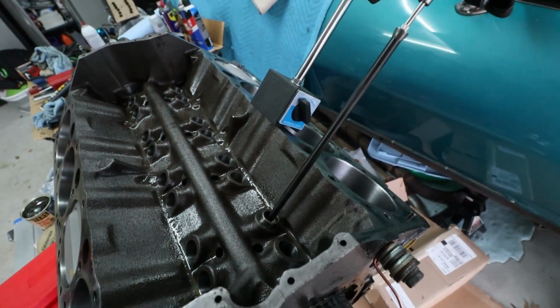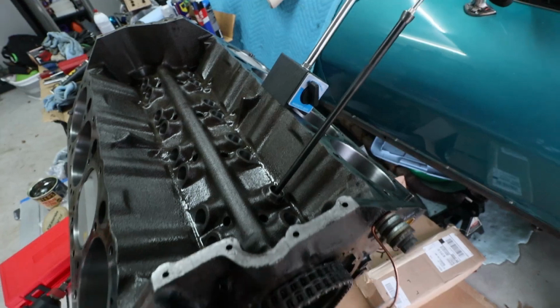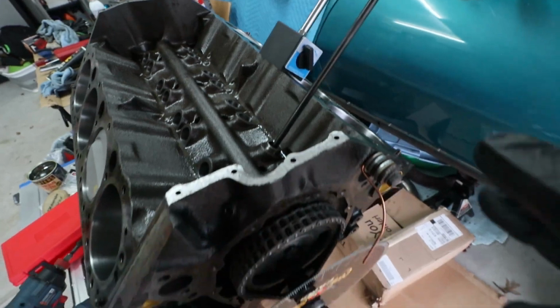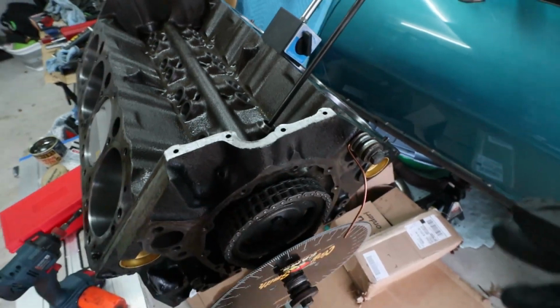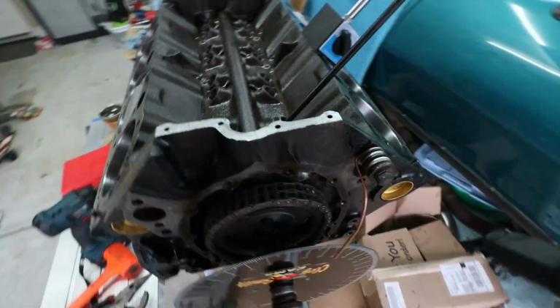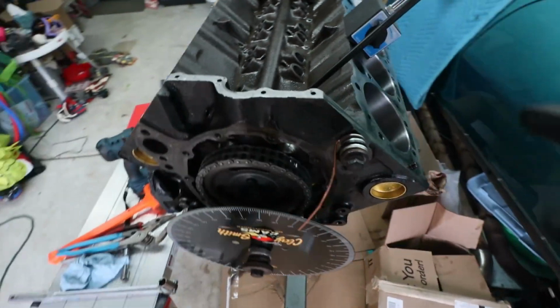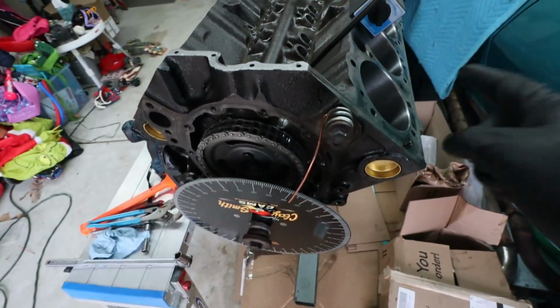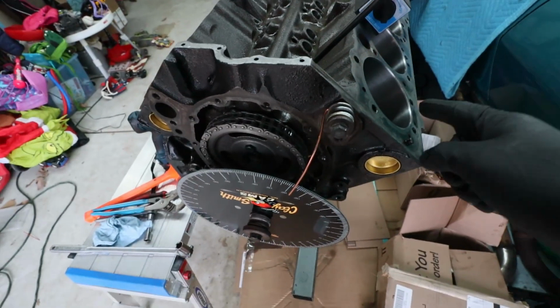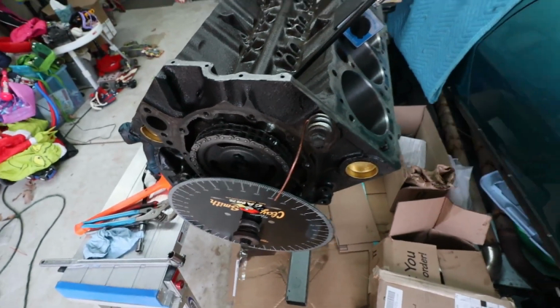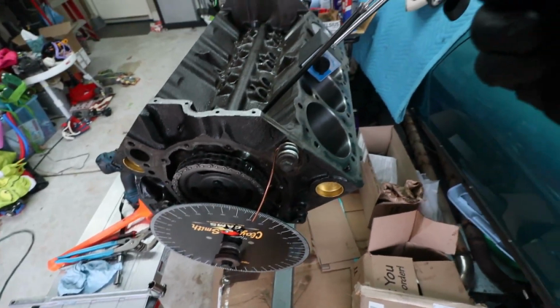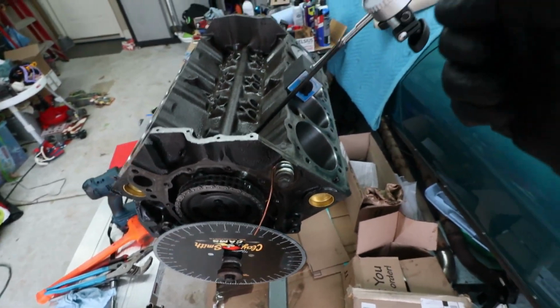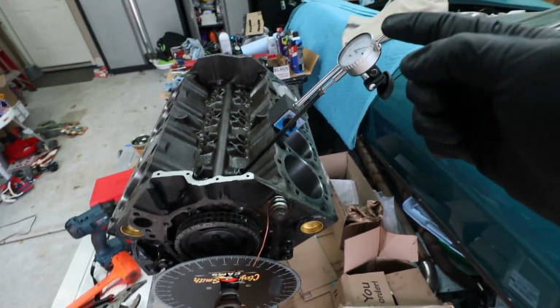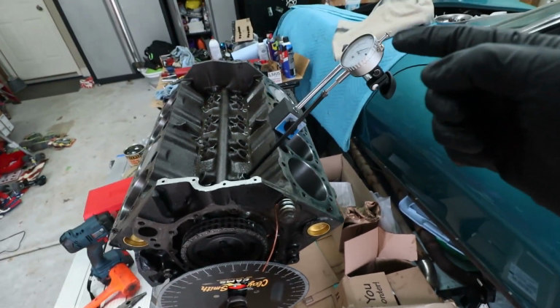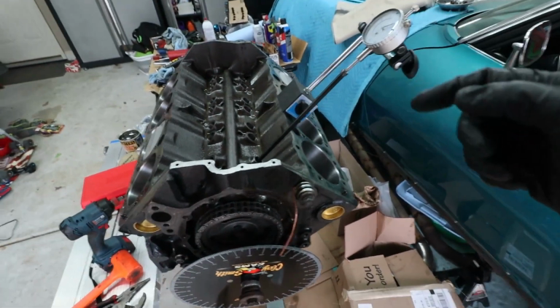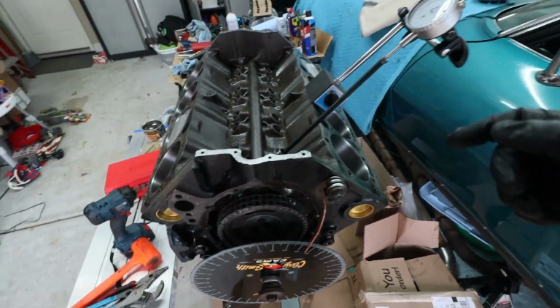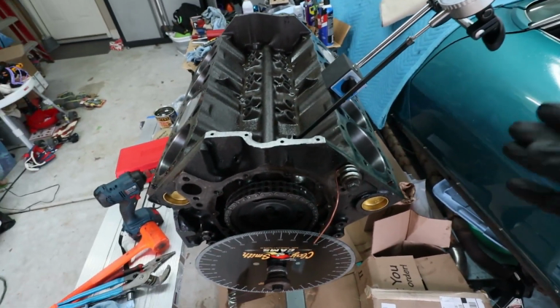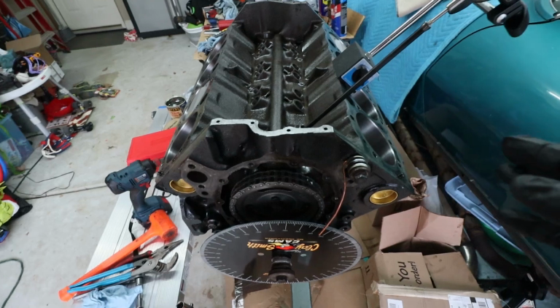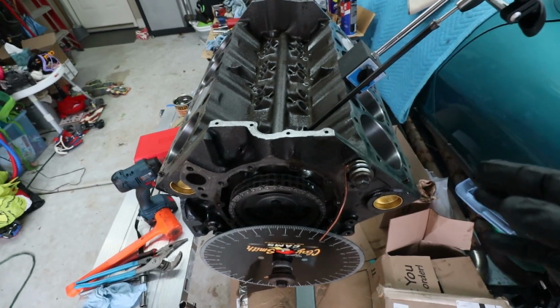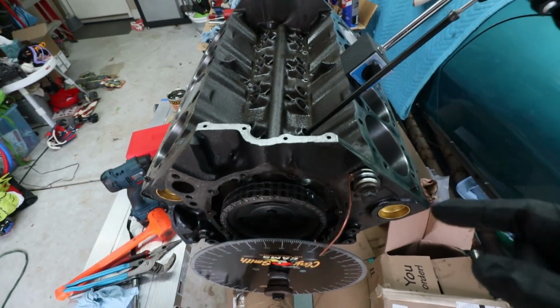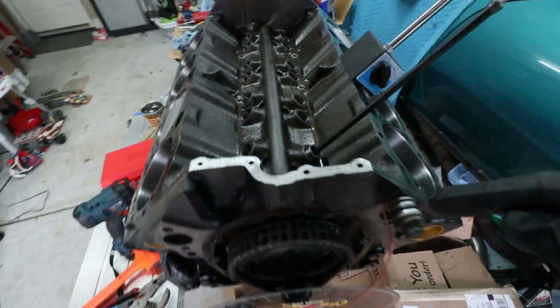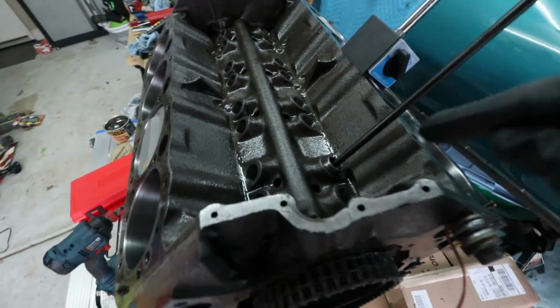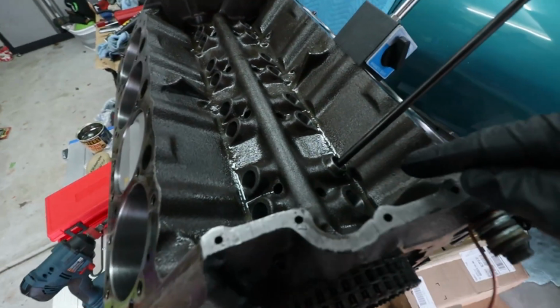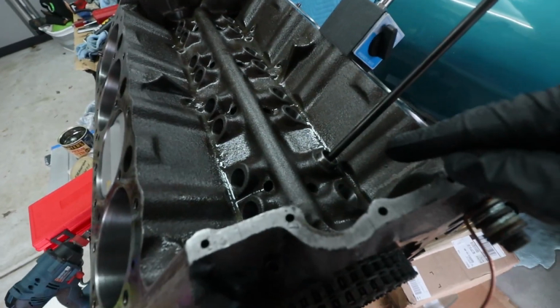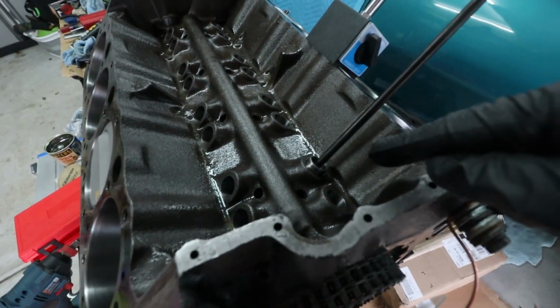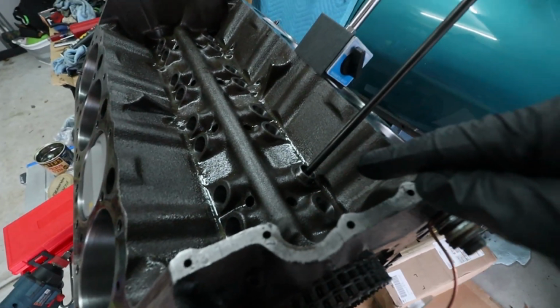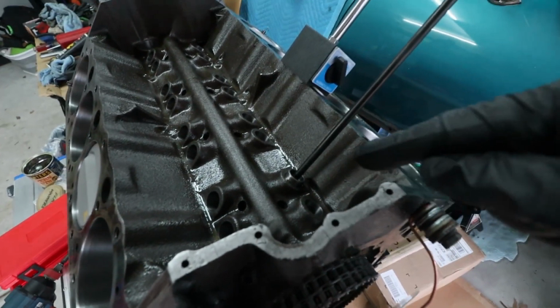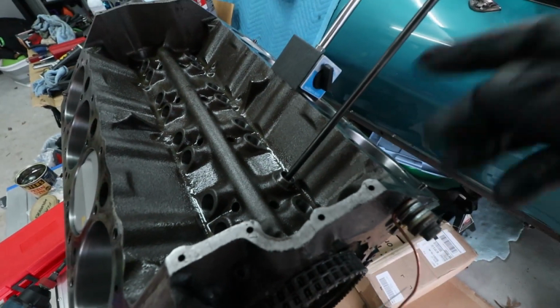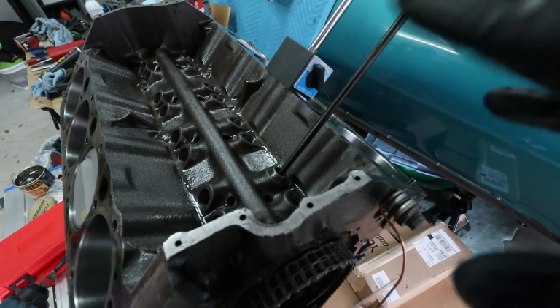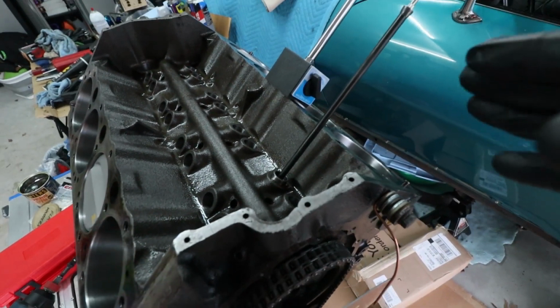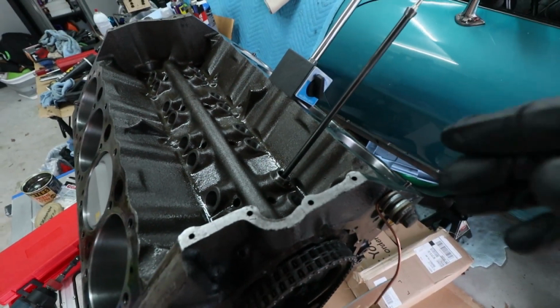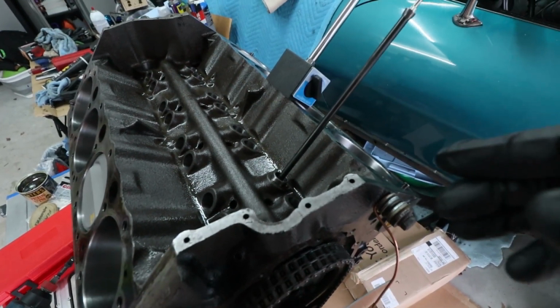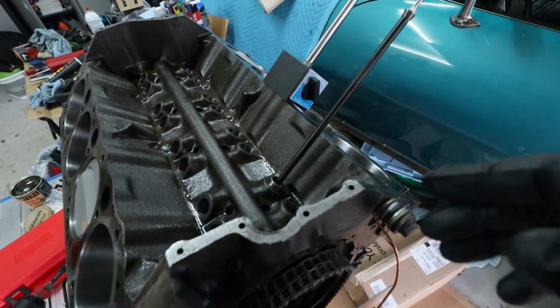First, what you've got to do is find TDC and you do that with the dial indicator. Once you get TDC, you put the lifter in and then you can start doing your measurements from there.